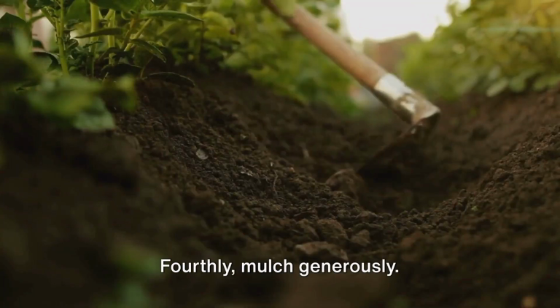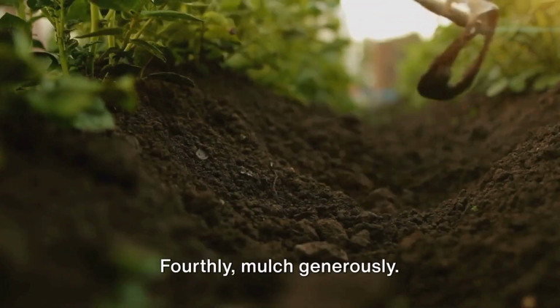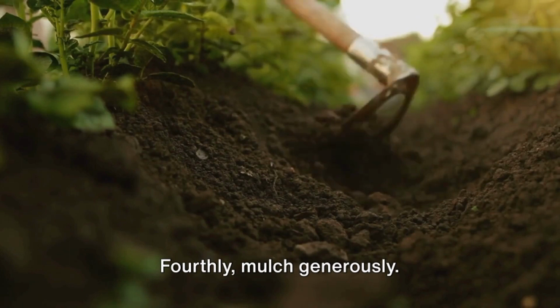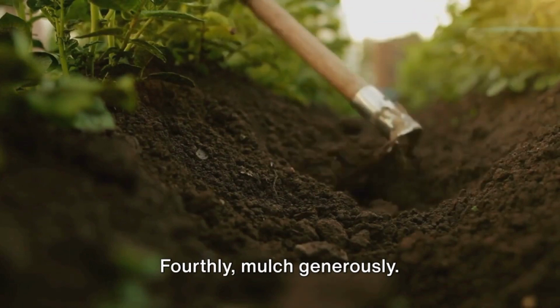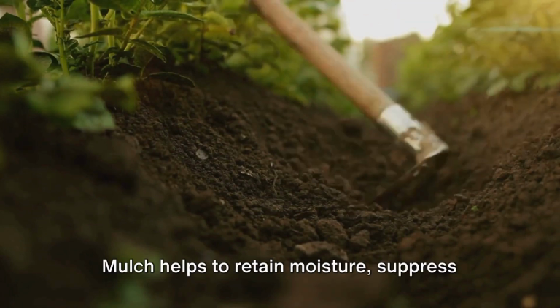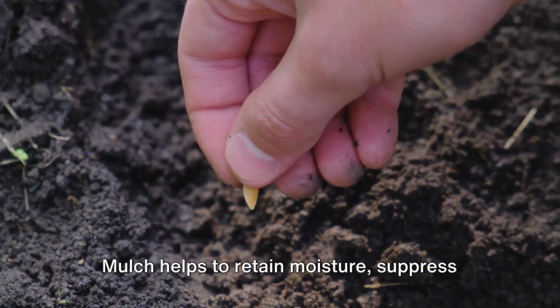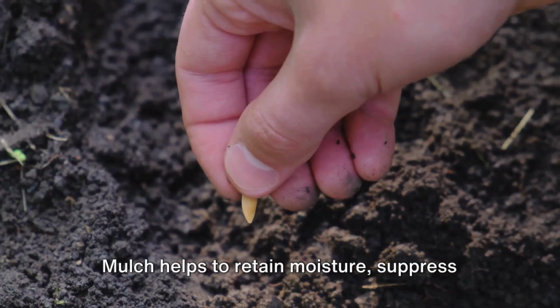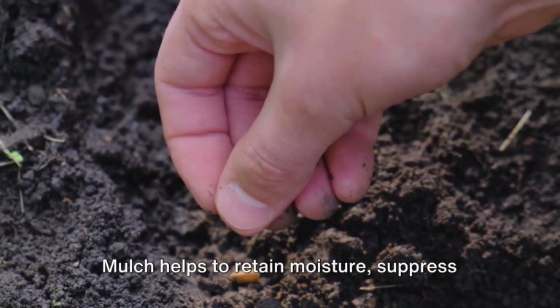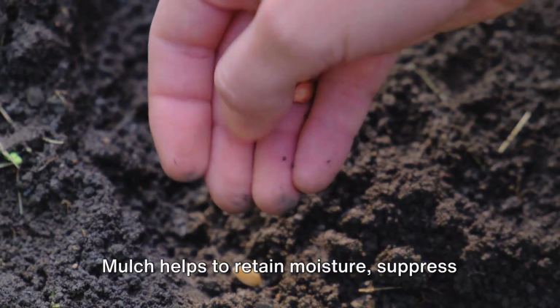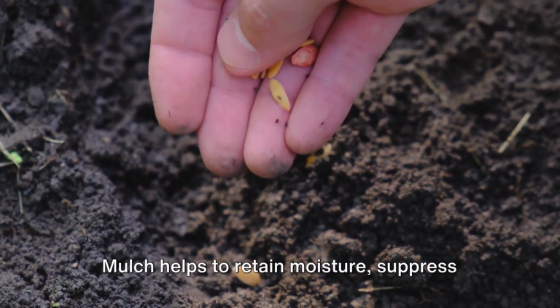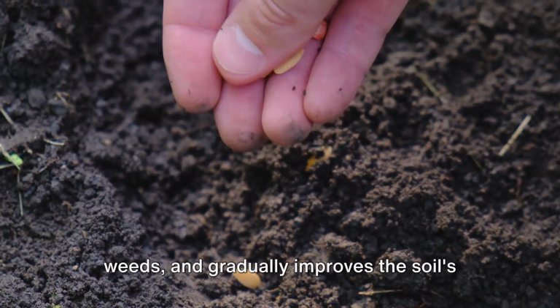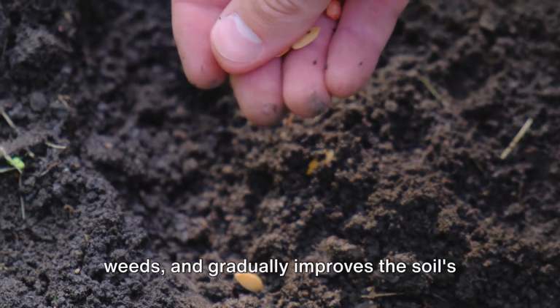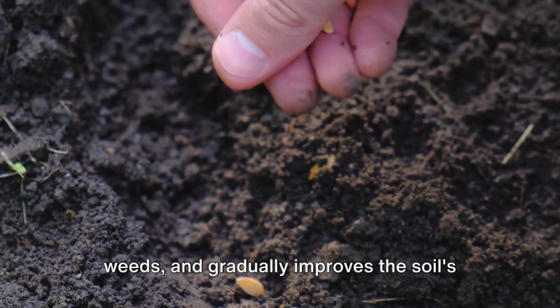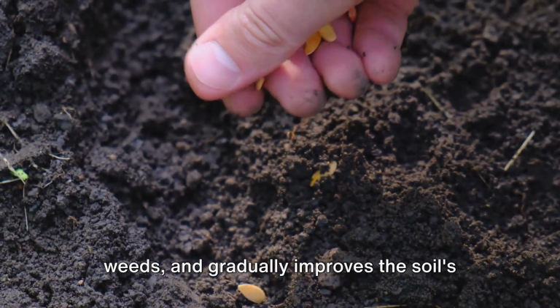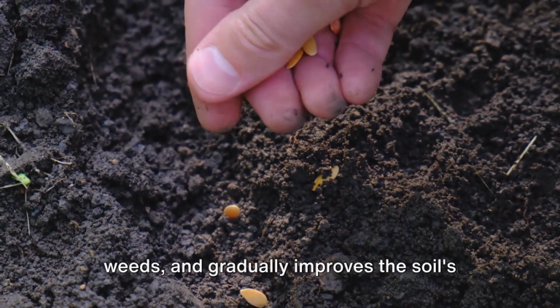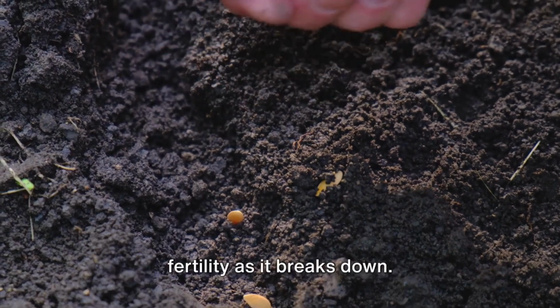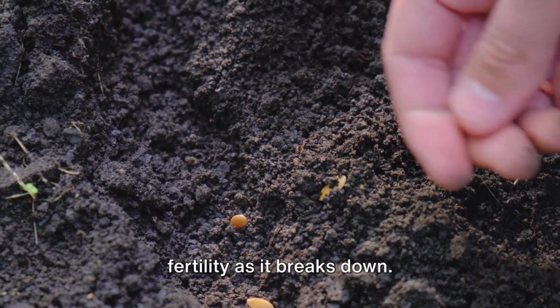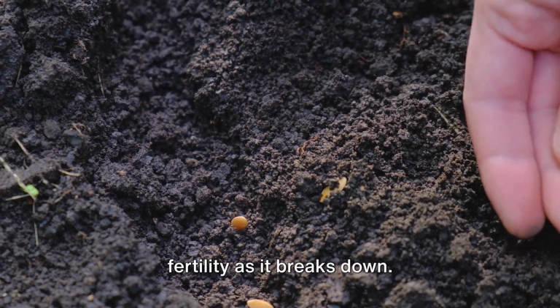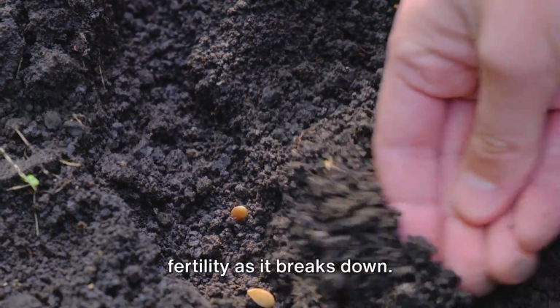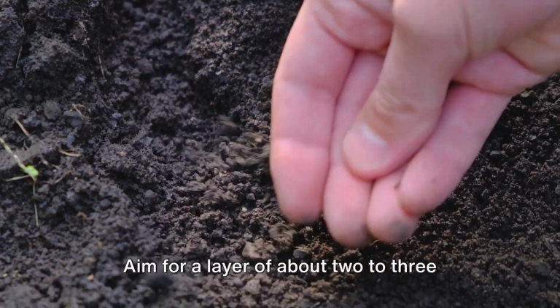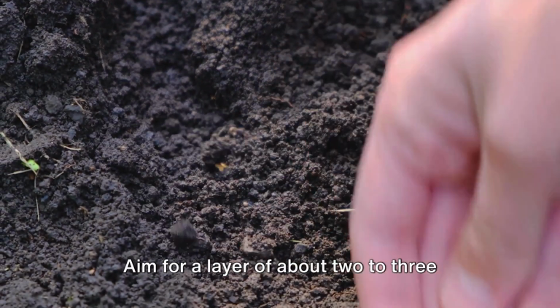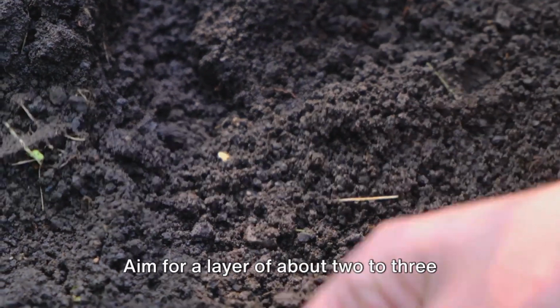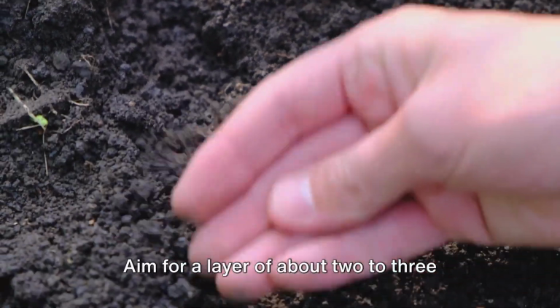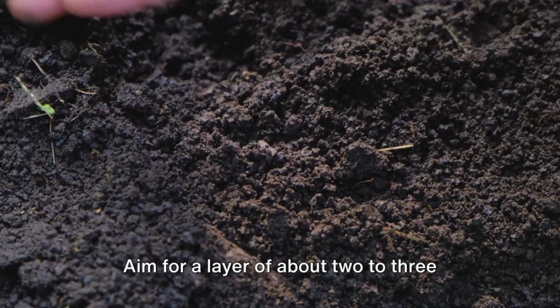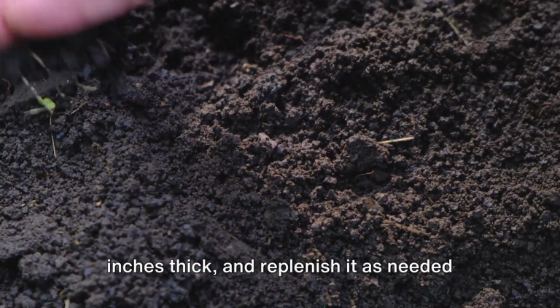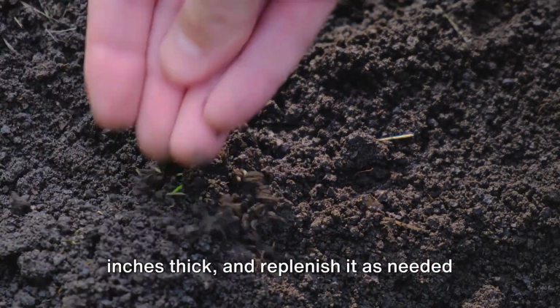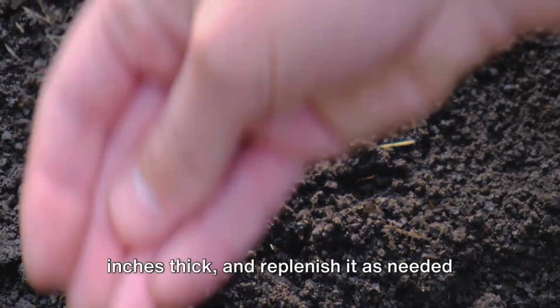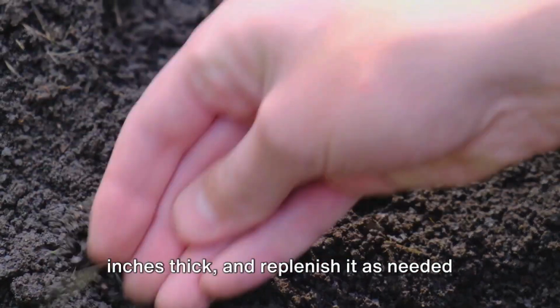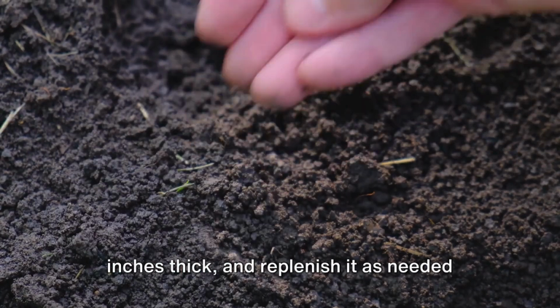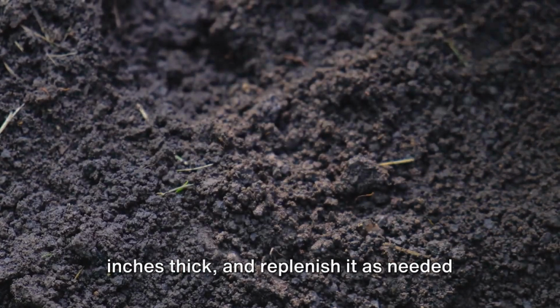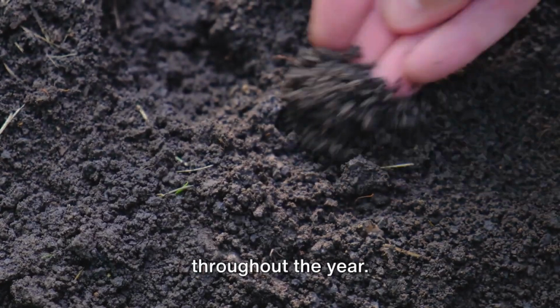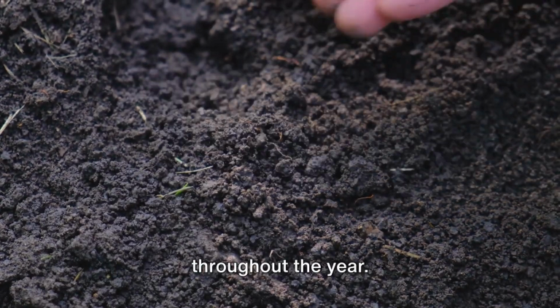Fourthly, mulch generously. Mulch helps to retain moisture, suppress weeds, and gradually improves the soil's fertility as it breaks down. Aim for a layer of about 2 to 3 inches thick and replenish it as needed throughout the year.